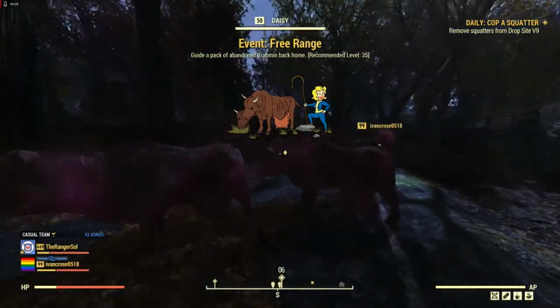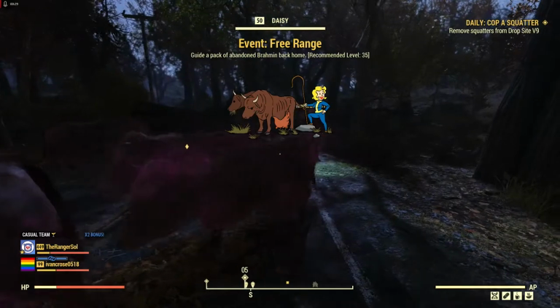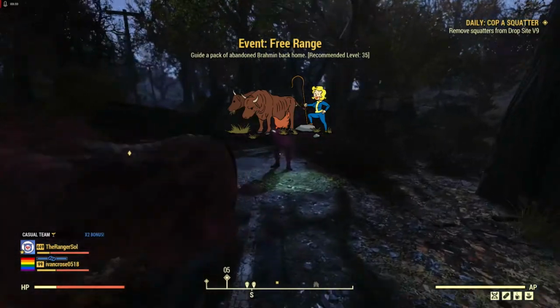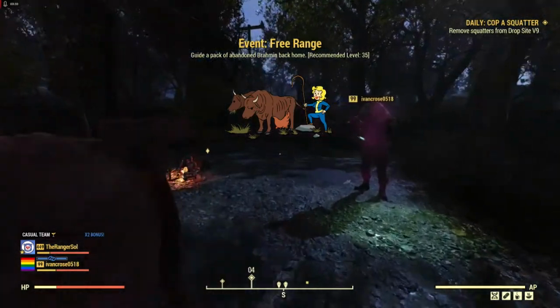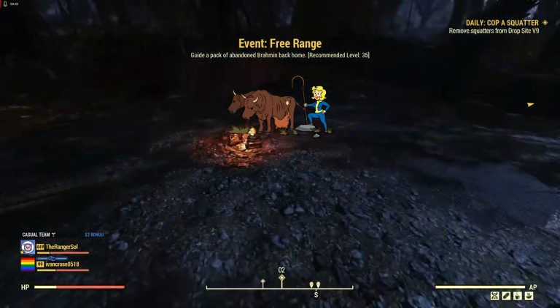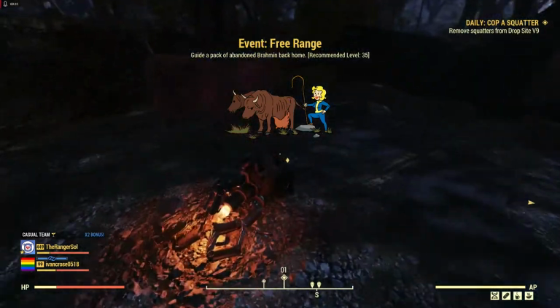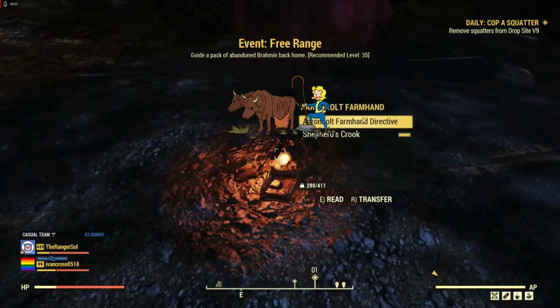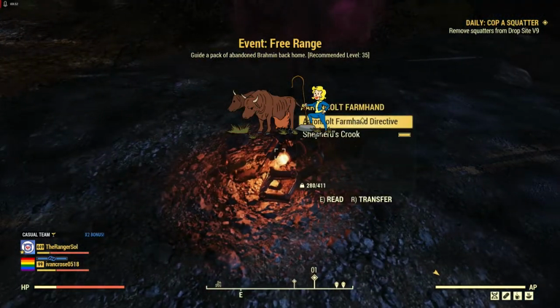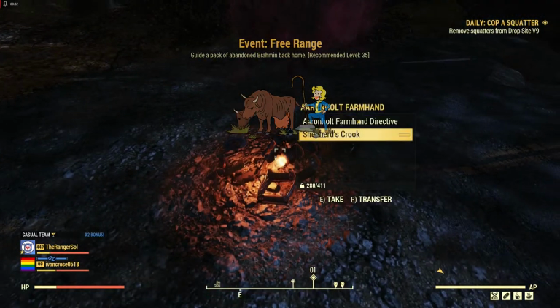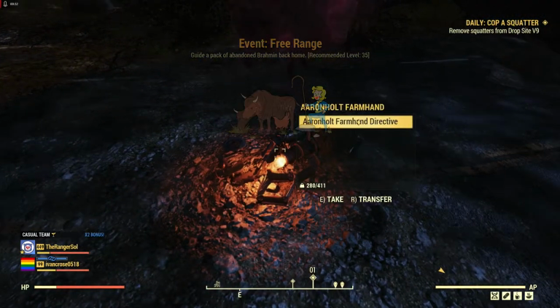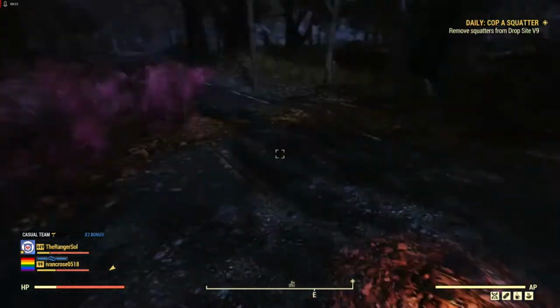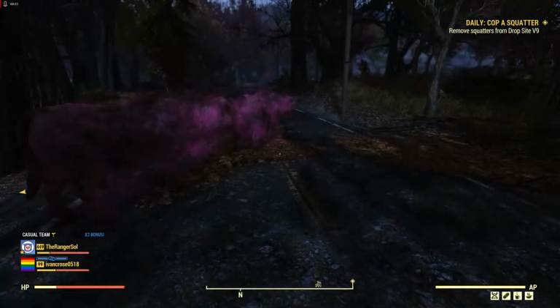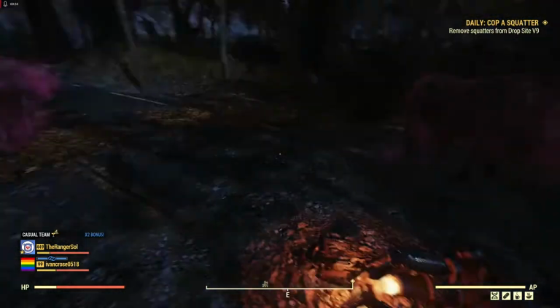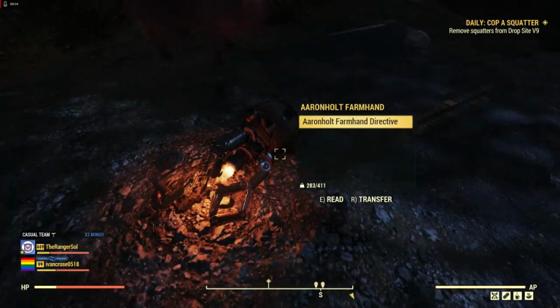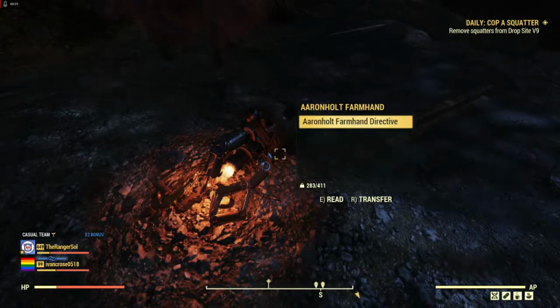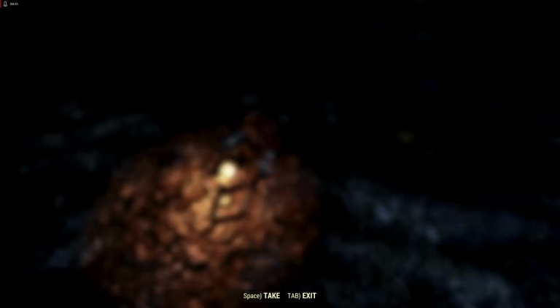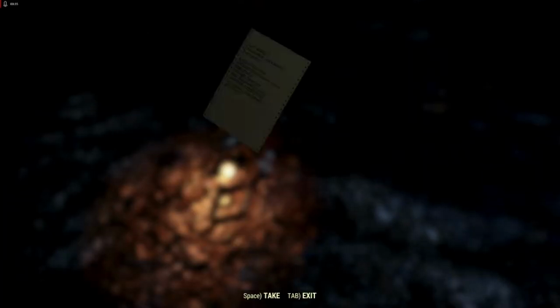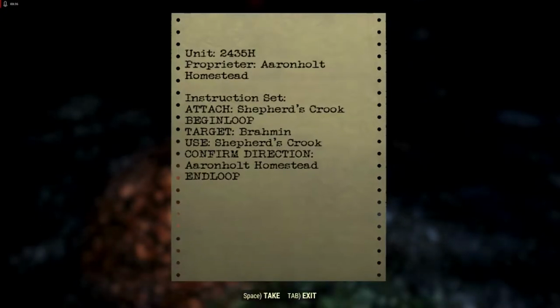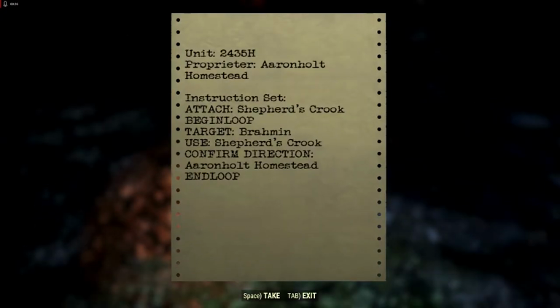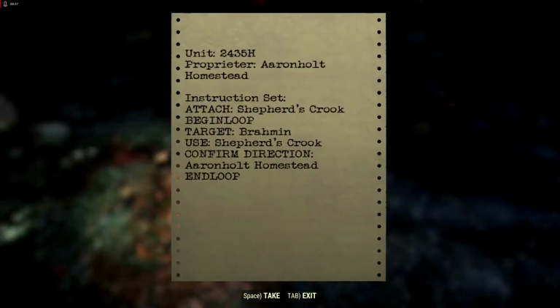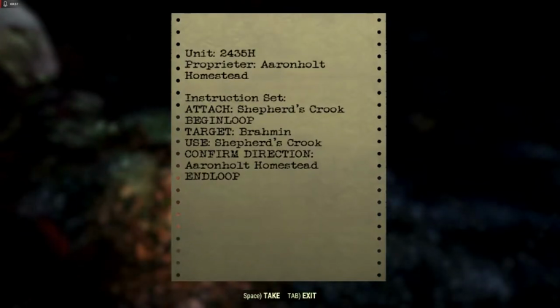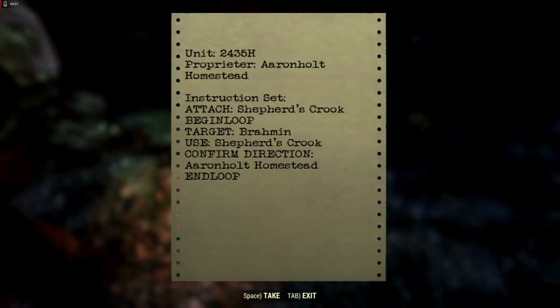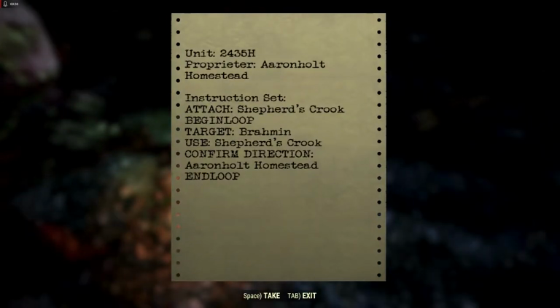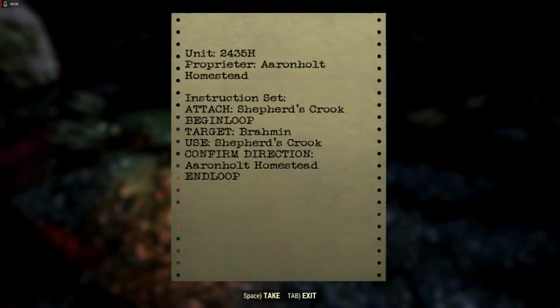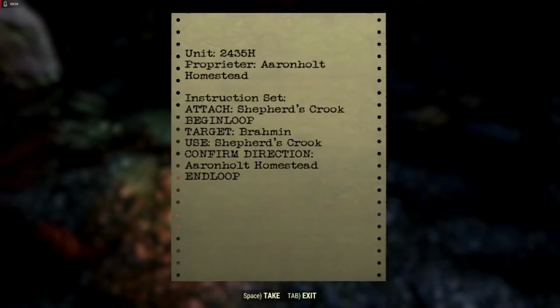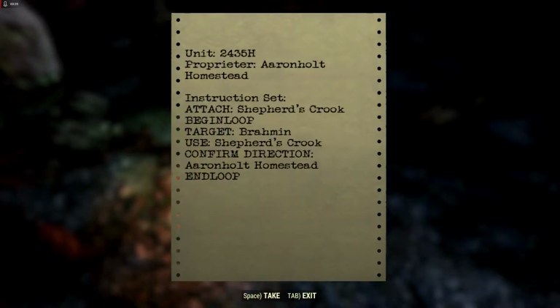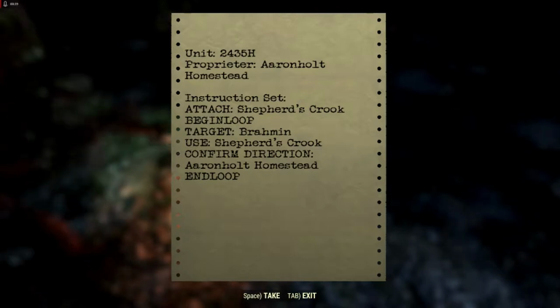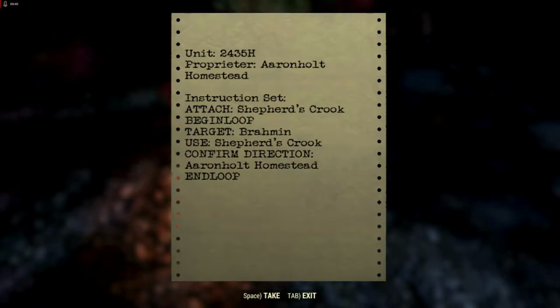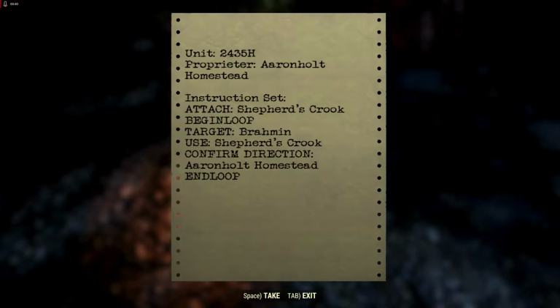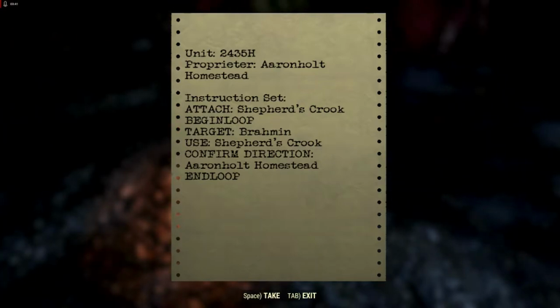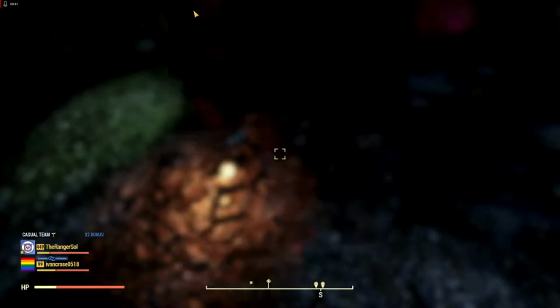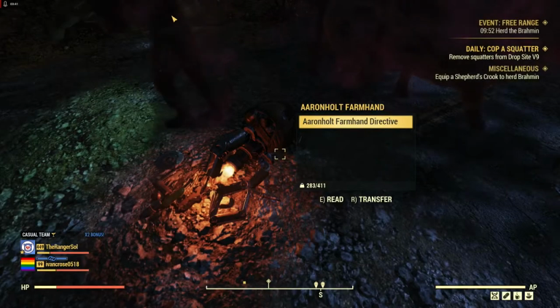To begin this we have to get a Shepherd's Crook. If you're going to read the directives, there will be: Attach Shepherd's Hook, Target Brahmin, Use Shepherd's Hook, Confirmation Directive — Aaron Holt Homestead. So it makes sense as to why we are doing this.